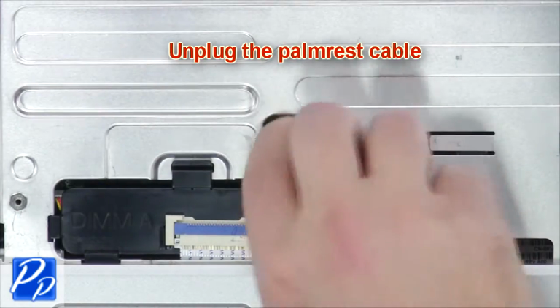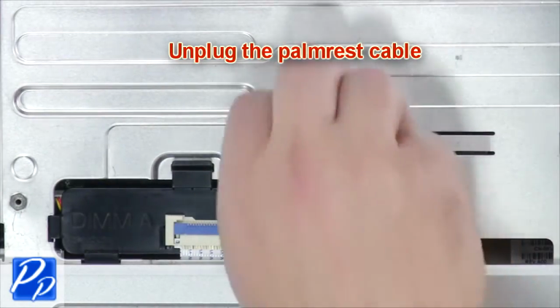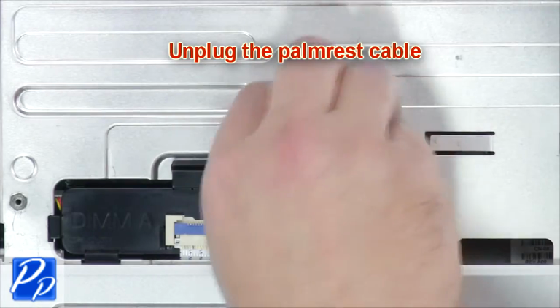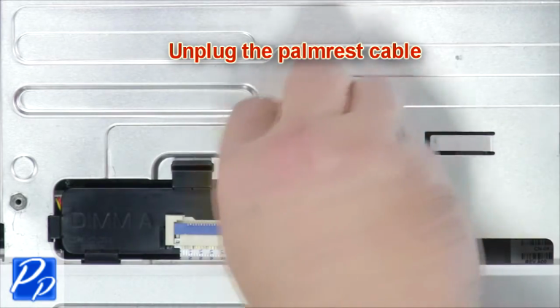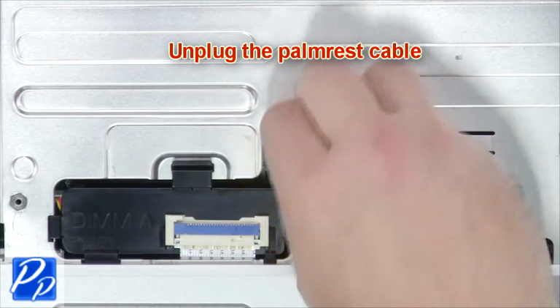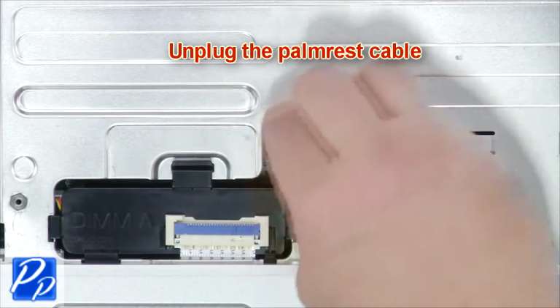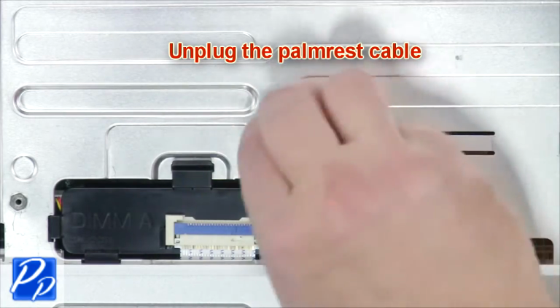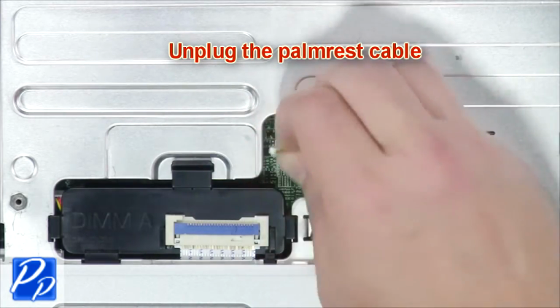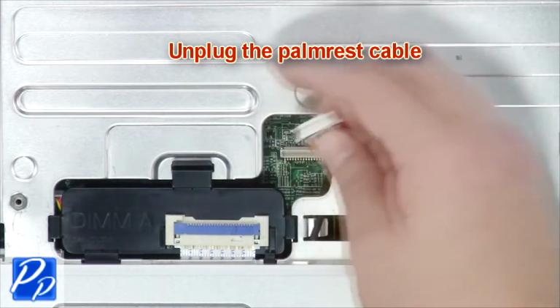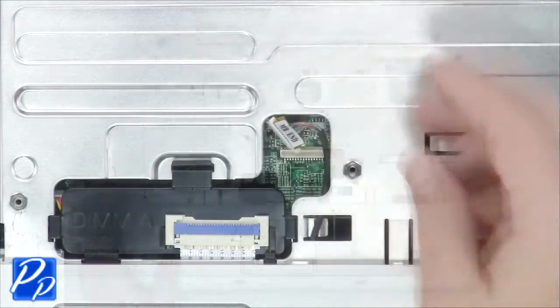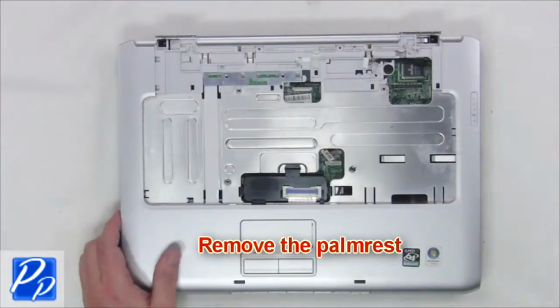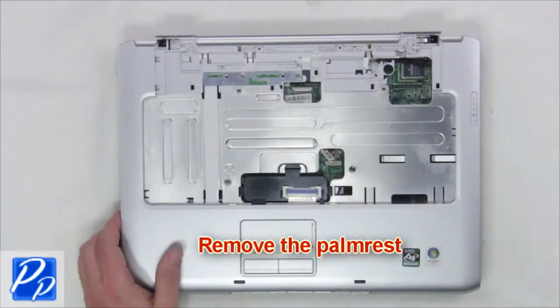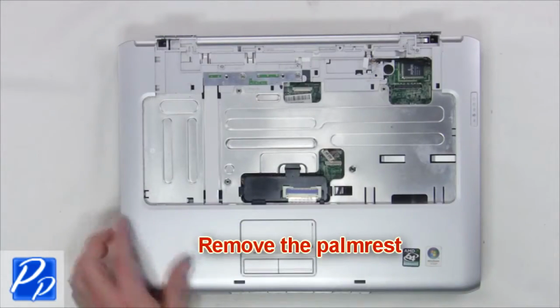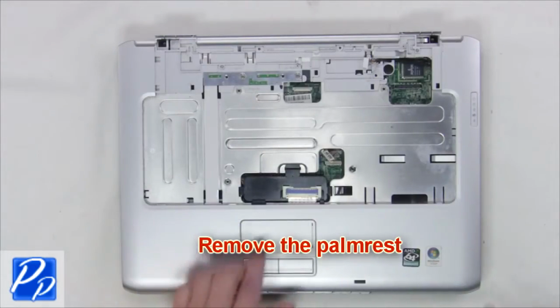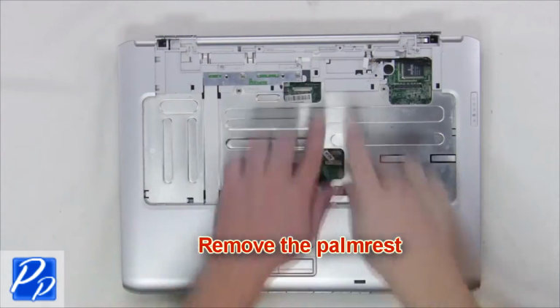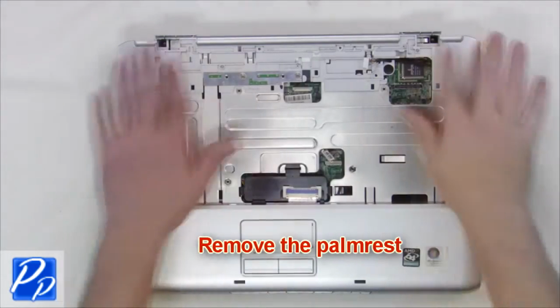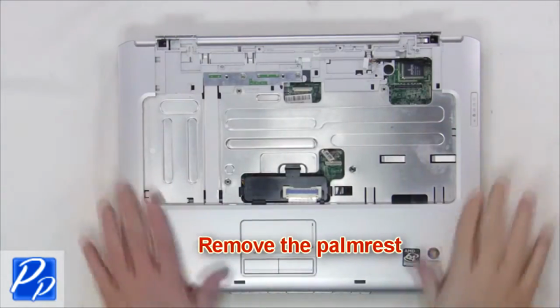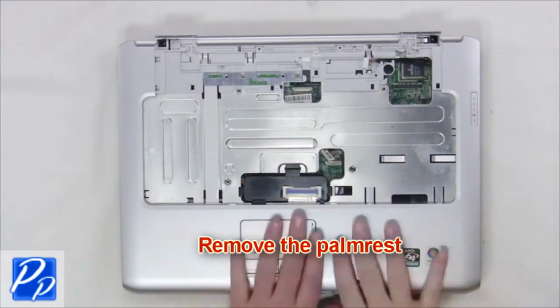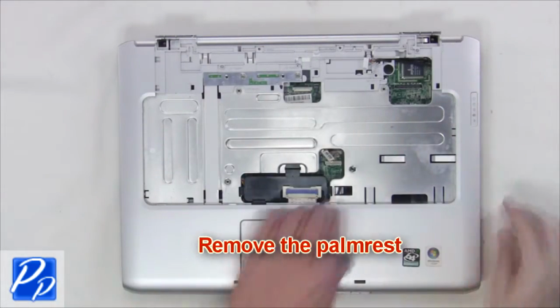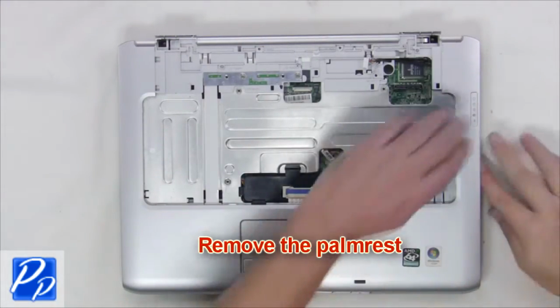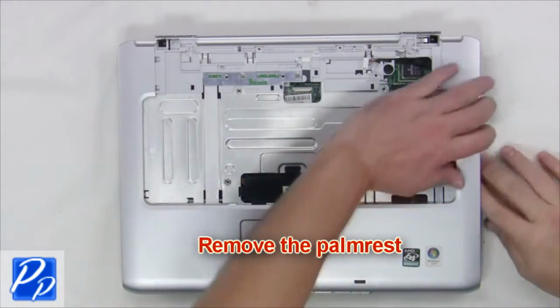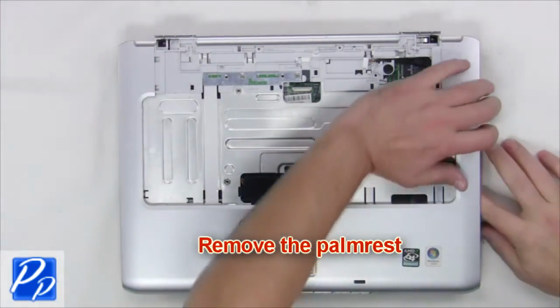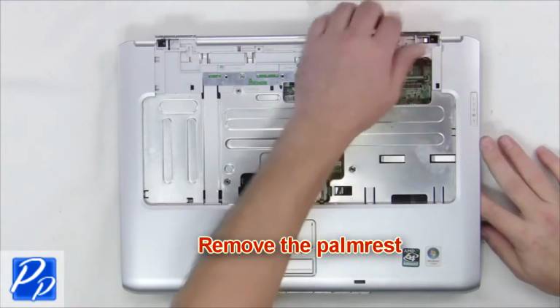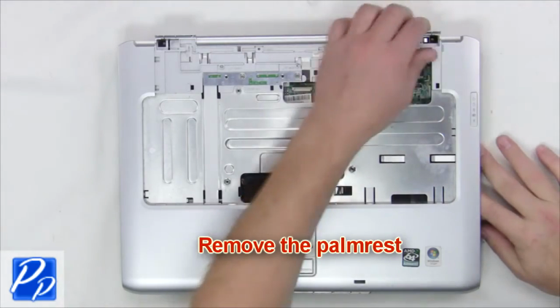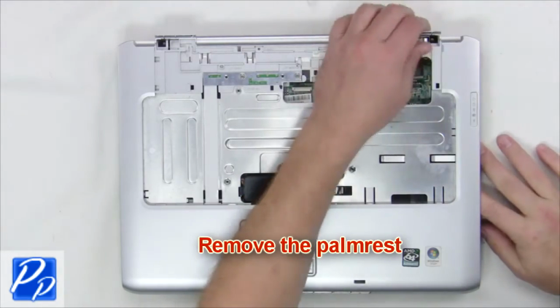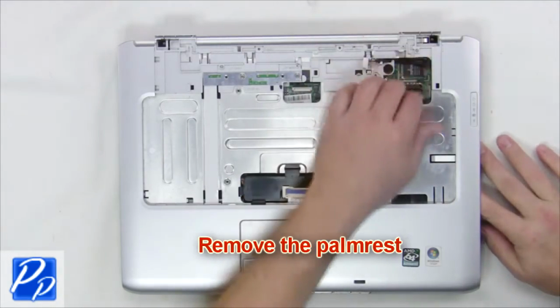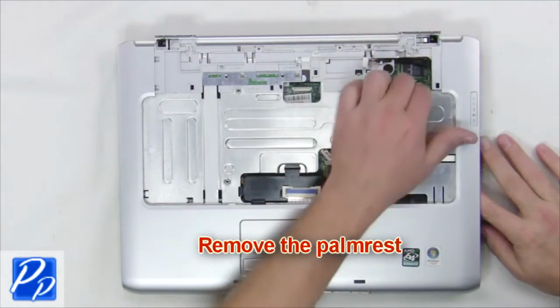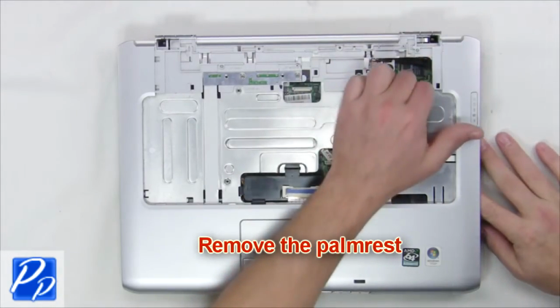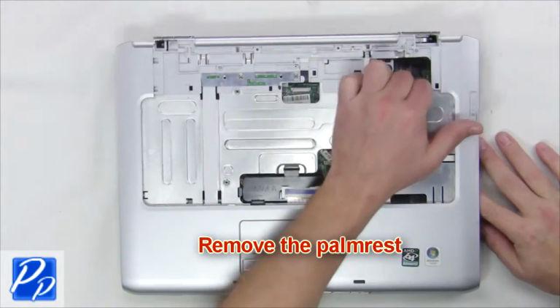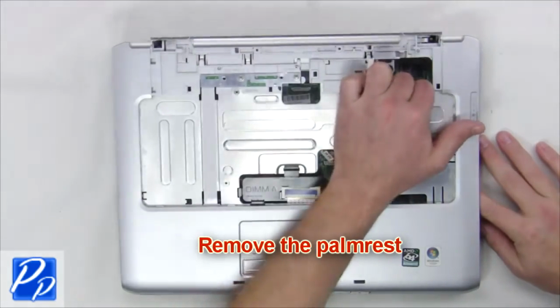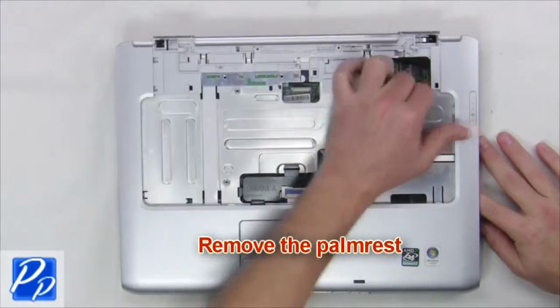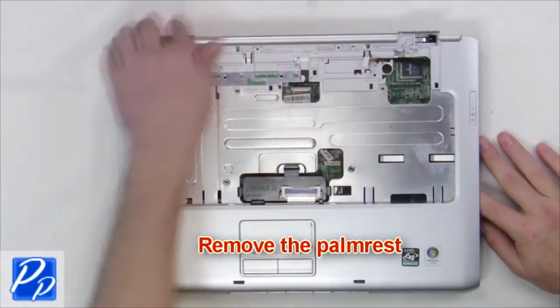Remove the palm rest screws and unplug the palm rest cable. Now remove the palm rest.